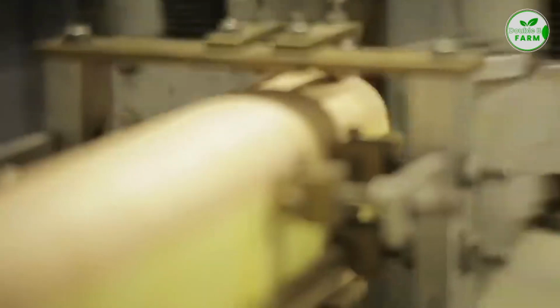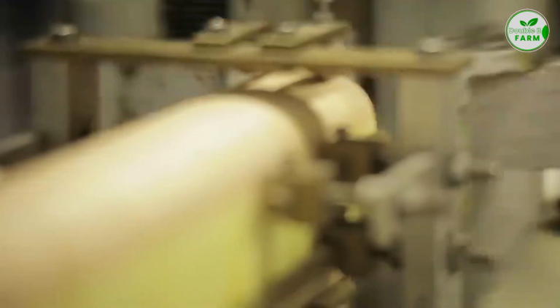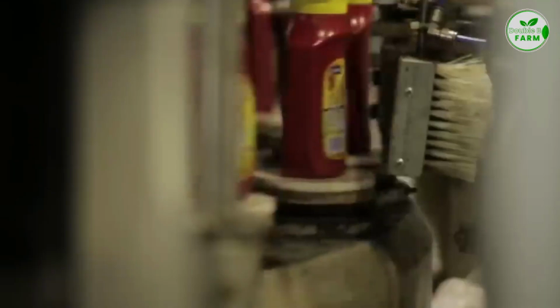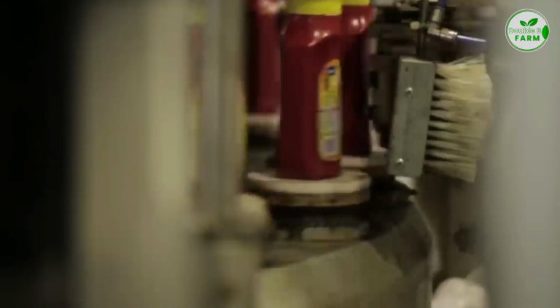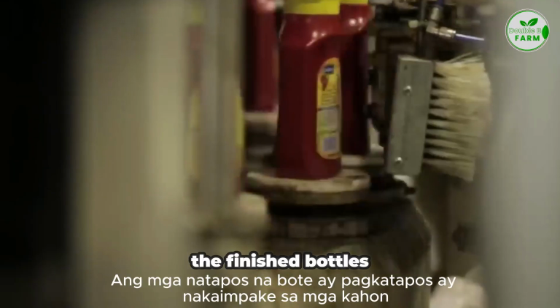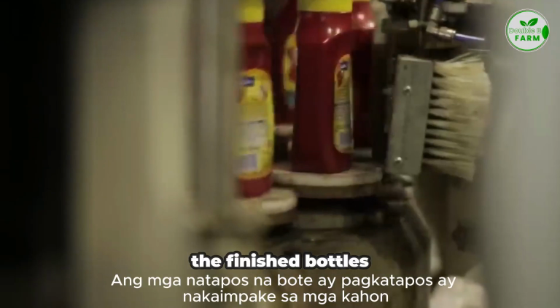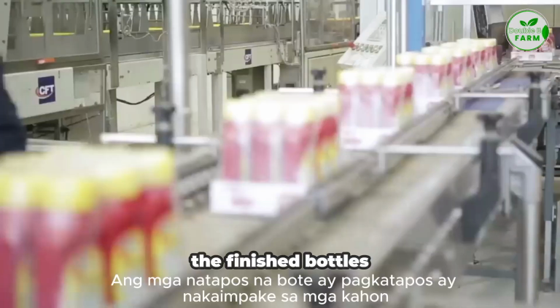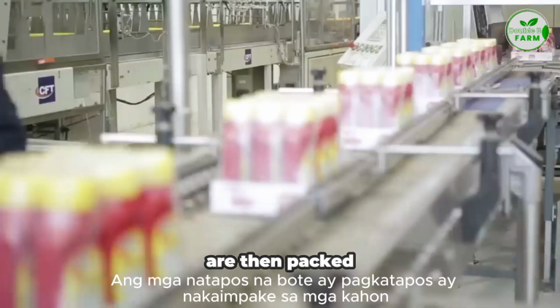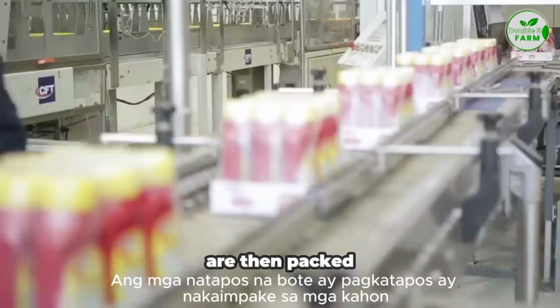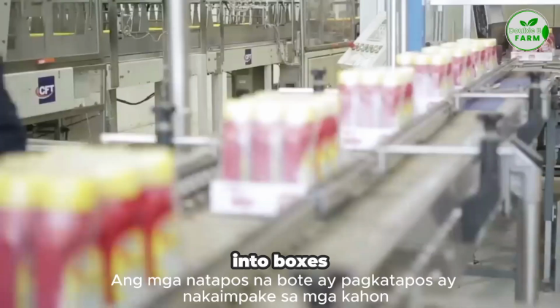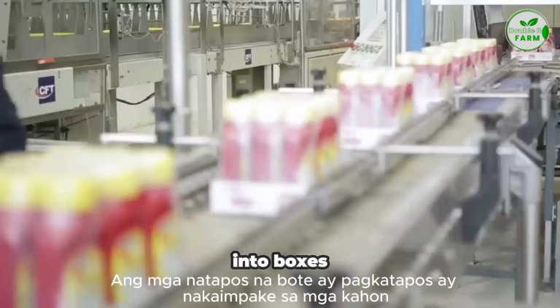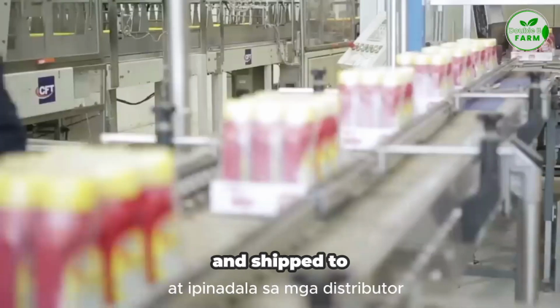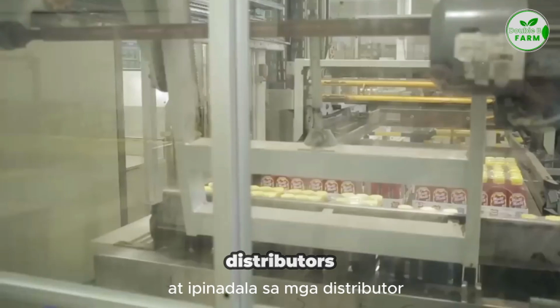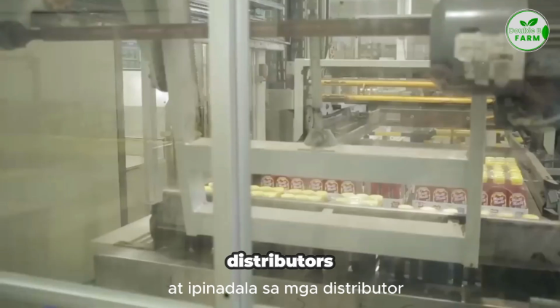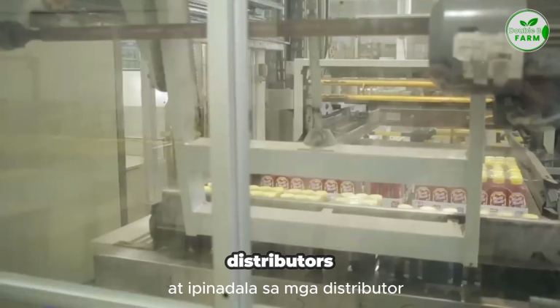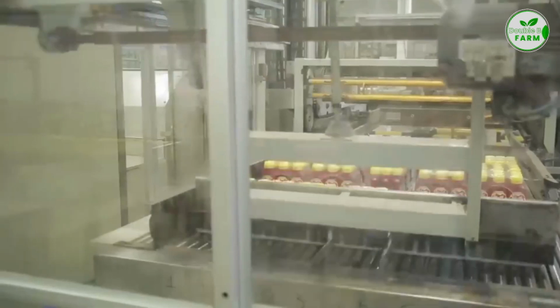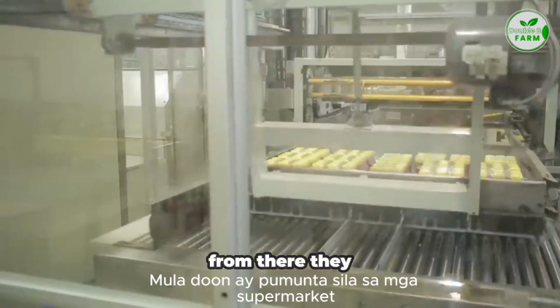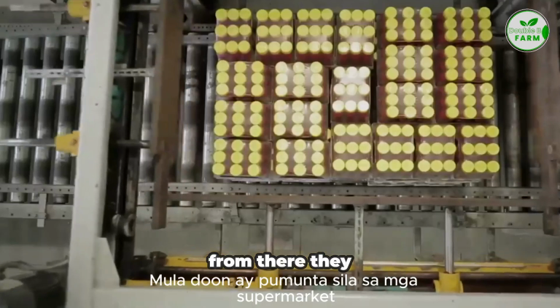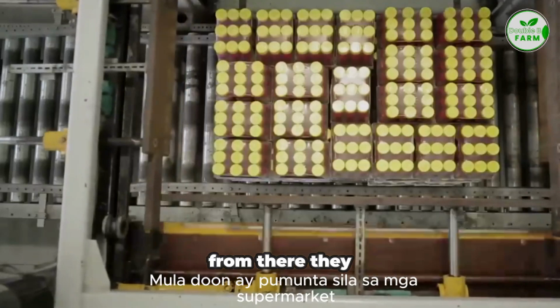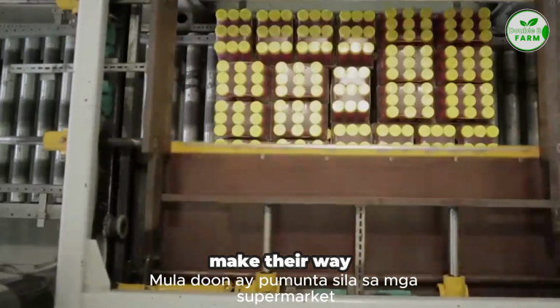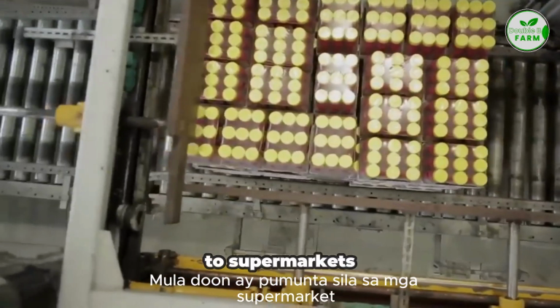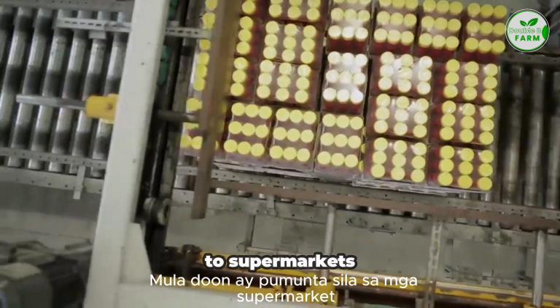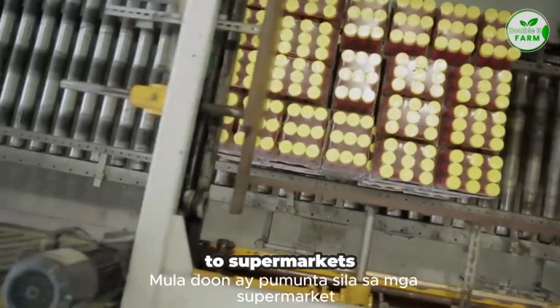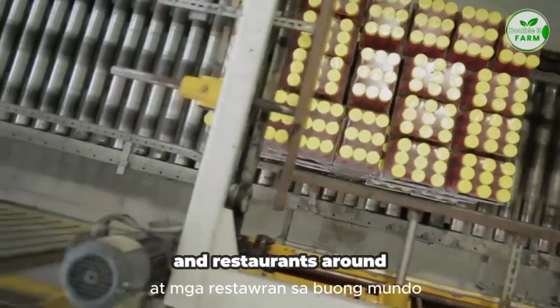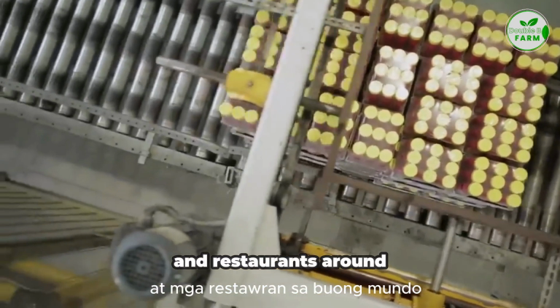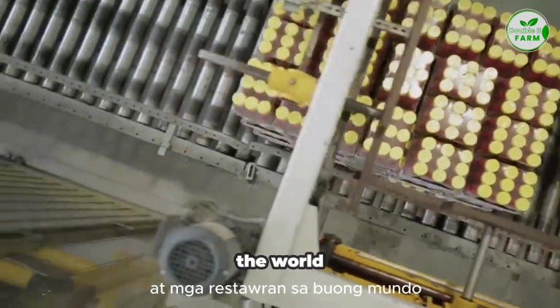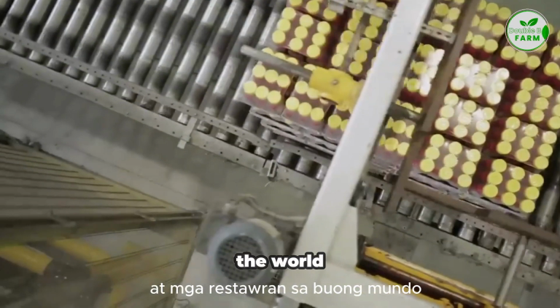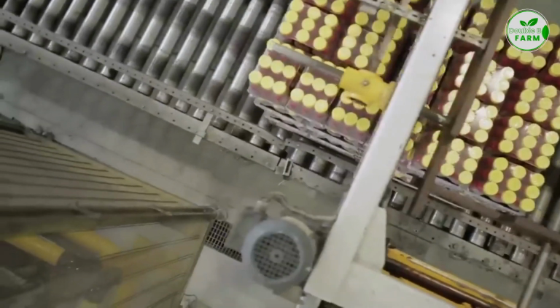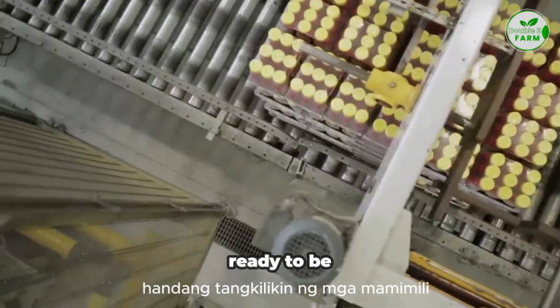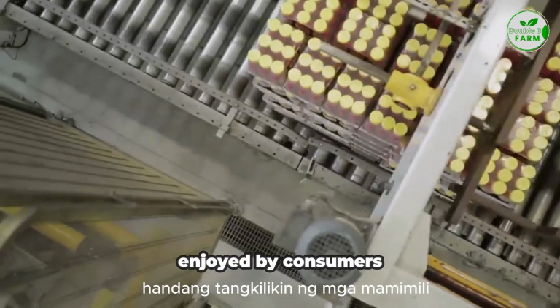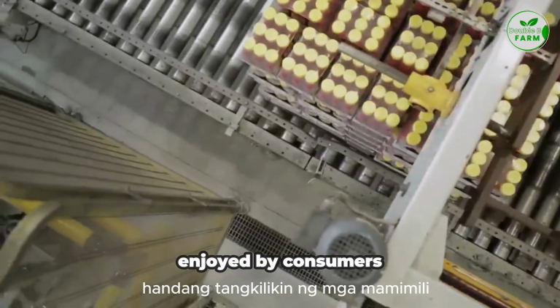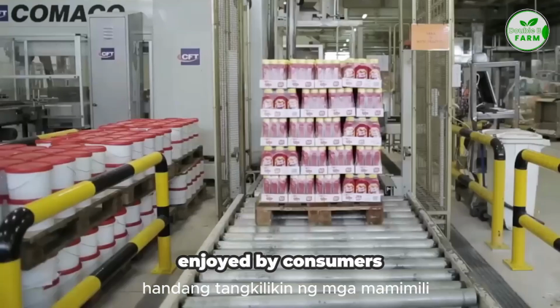Finished bottles are then packed into boxes and shipped to distributors. From there, they make their way to supermarkets and restaurants around the world, ready to be enjoyed by consumers.